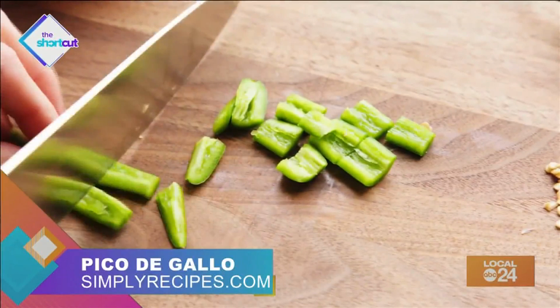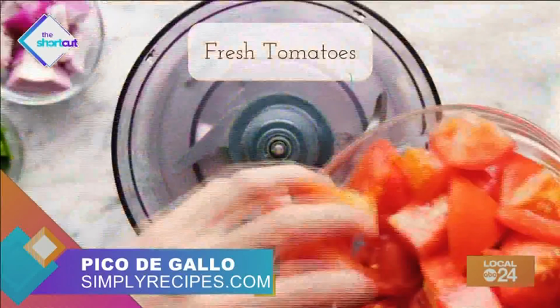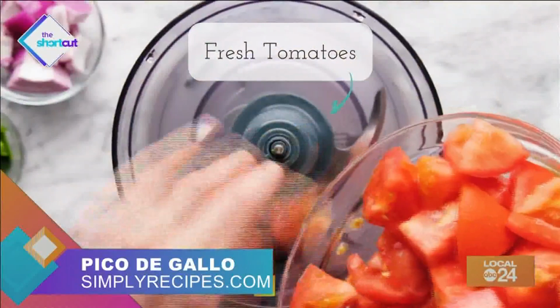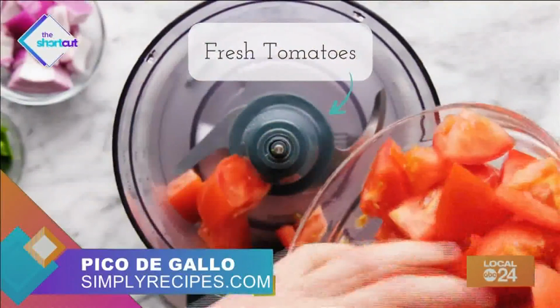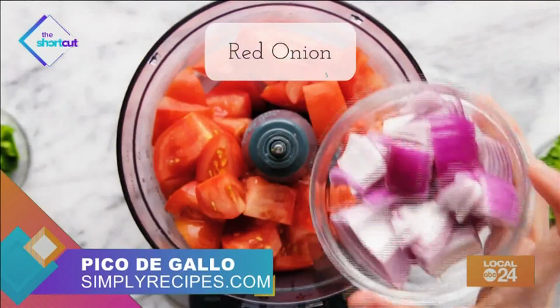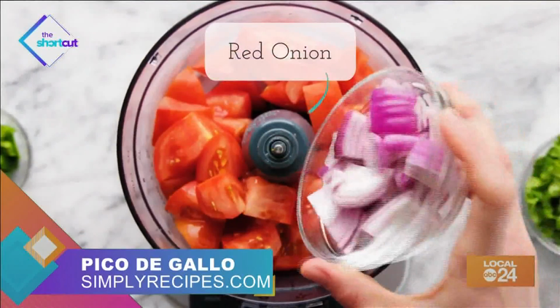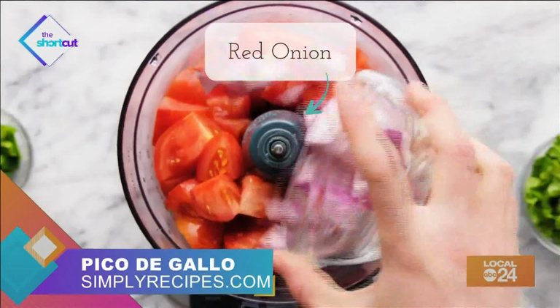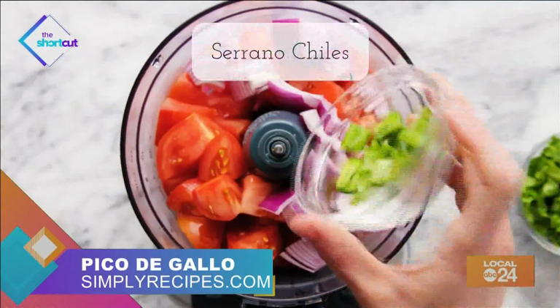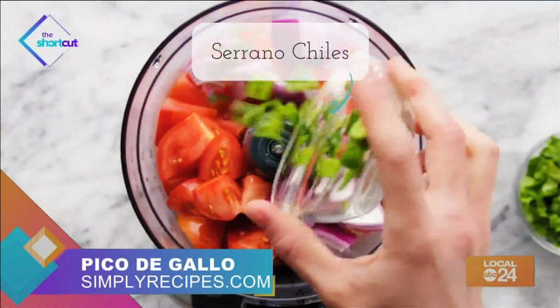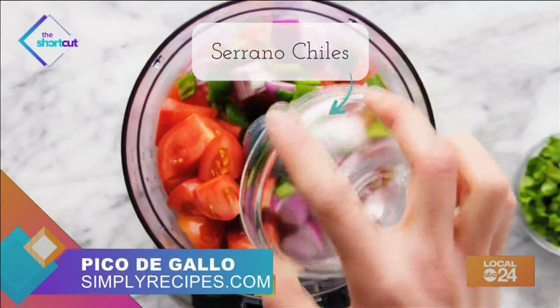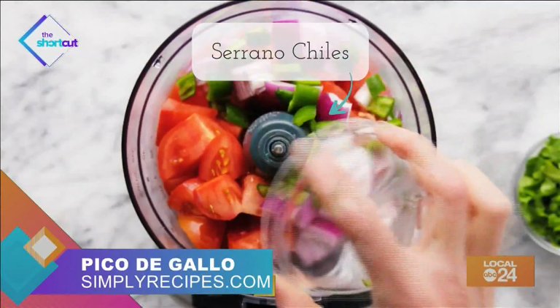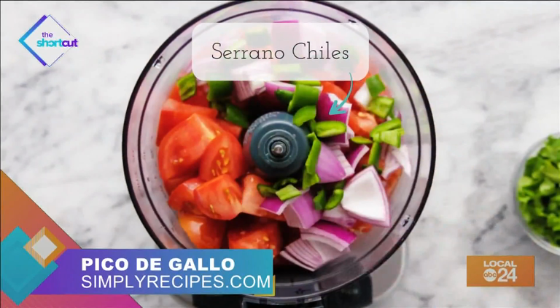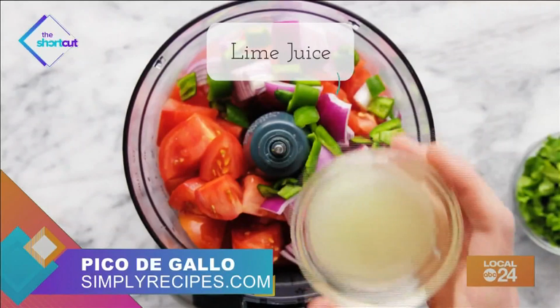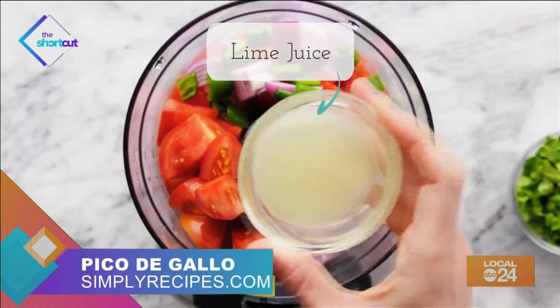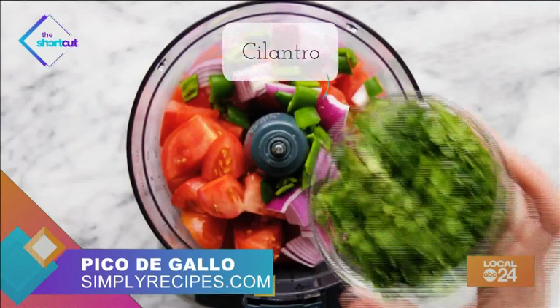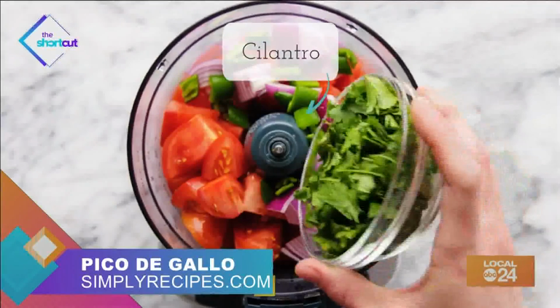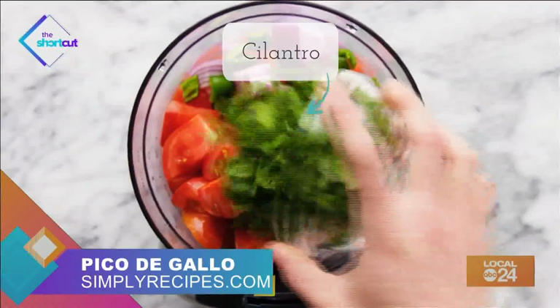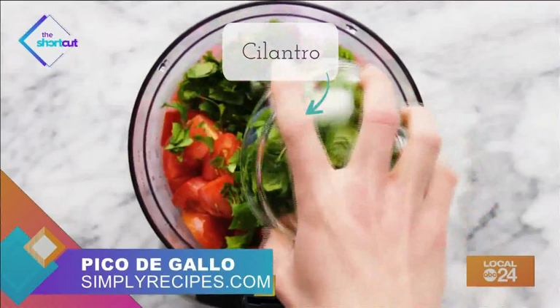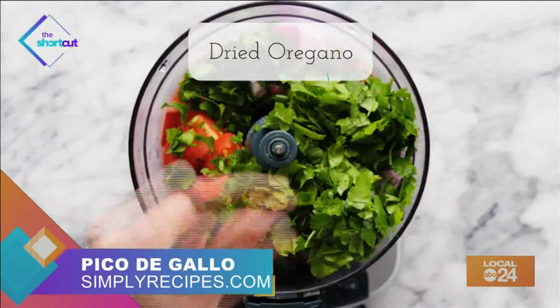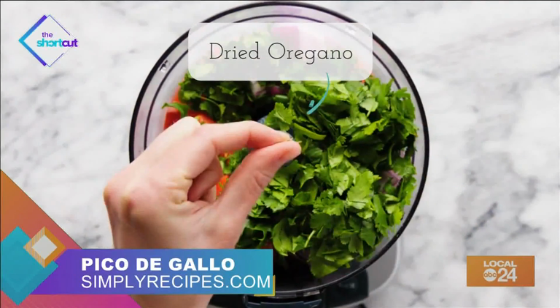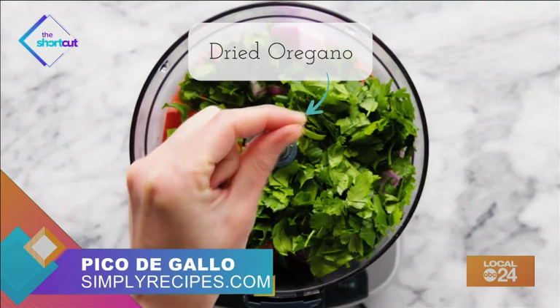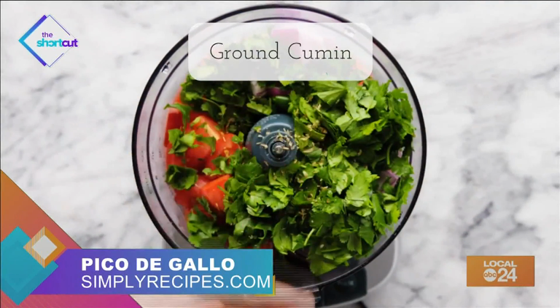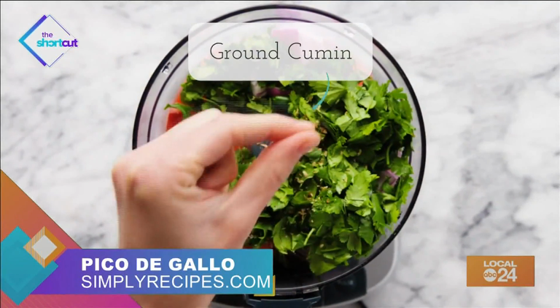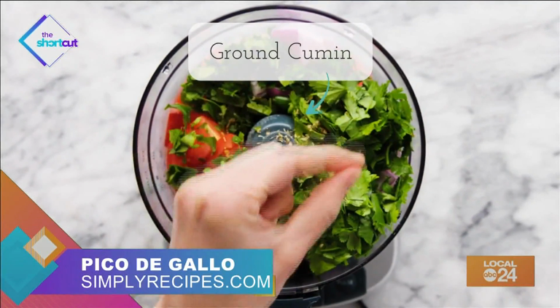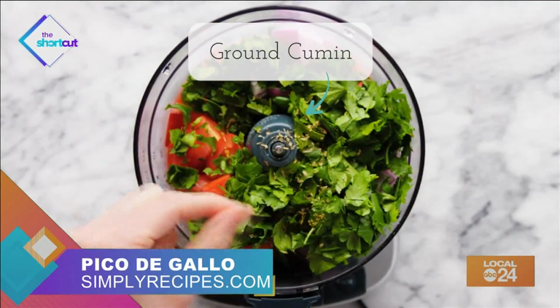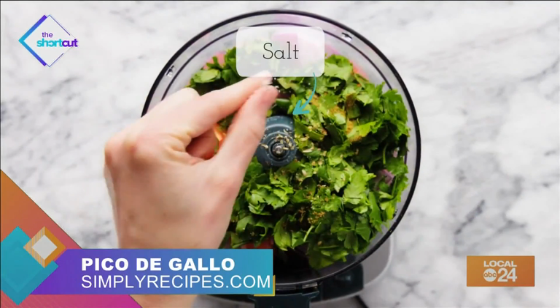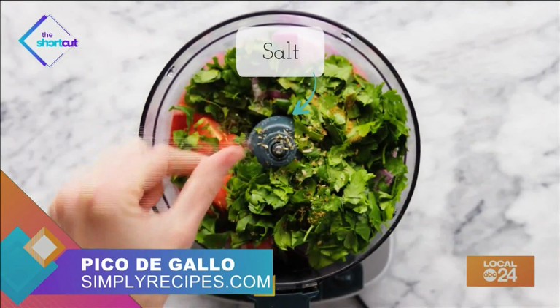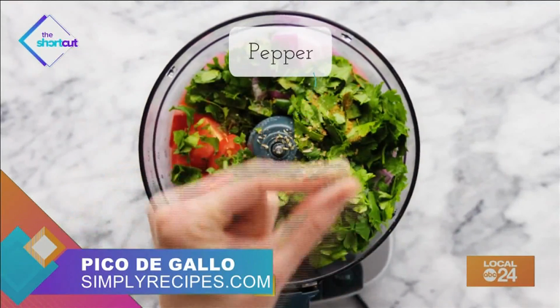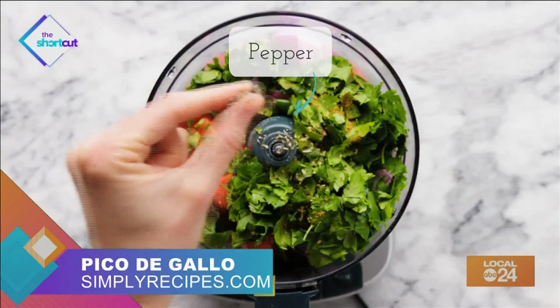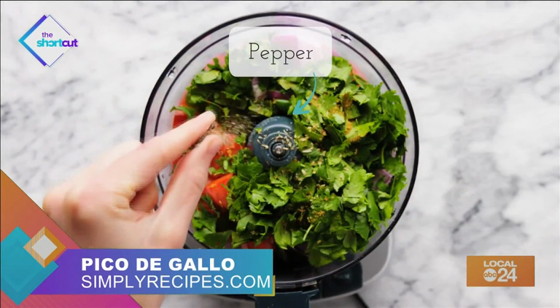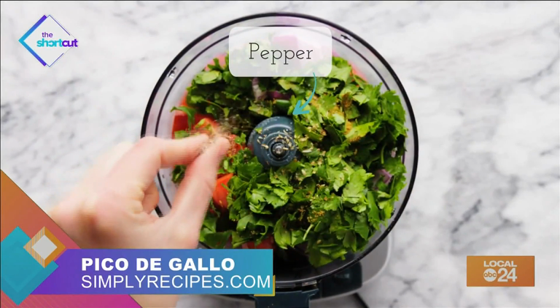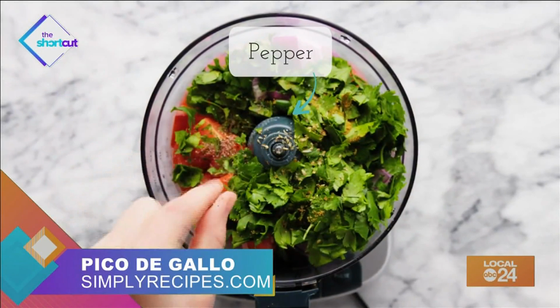Add your tomatoes, red onions, serrano chiles, some lime juice, cilantro, a pinch of dried oregano, ground cumin, and salt and pepper into your food processor.